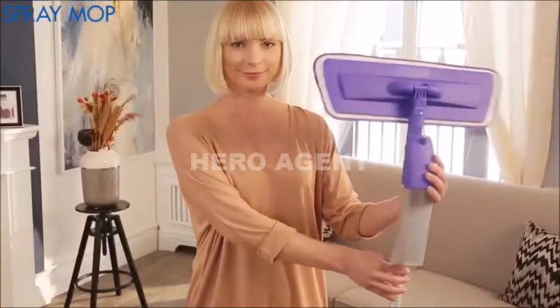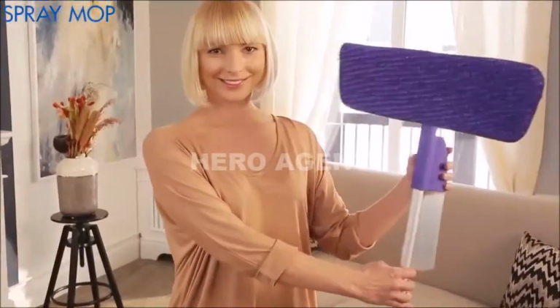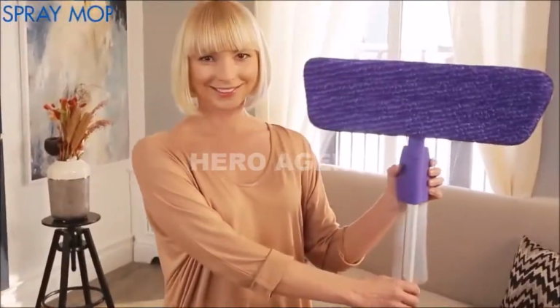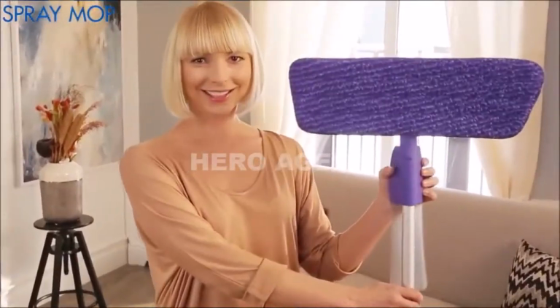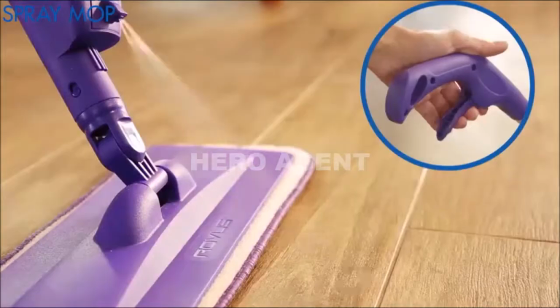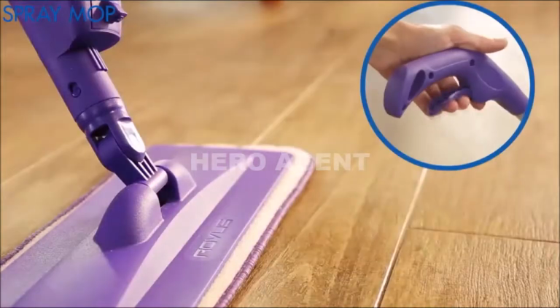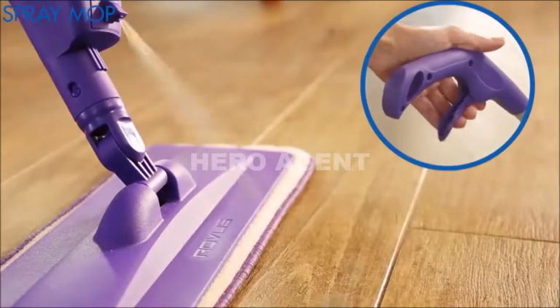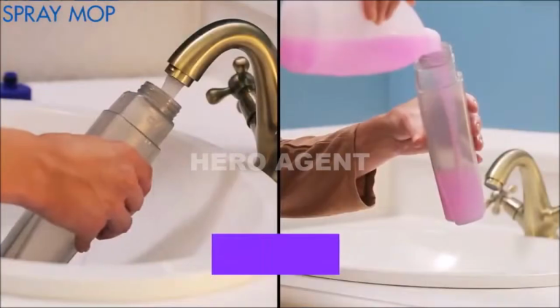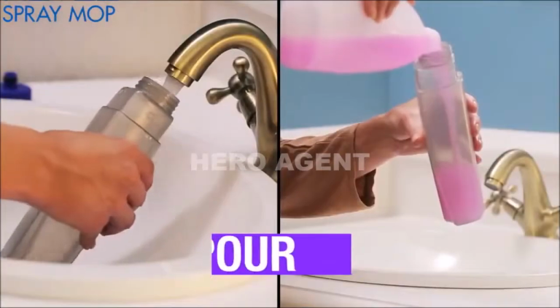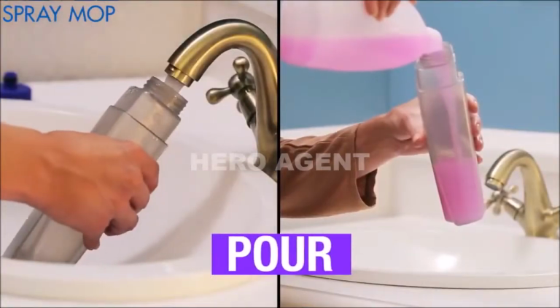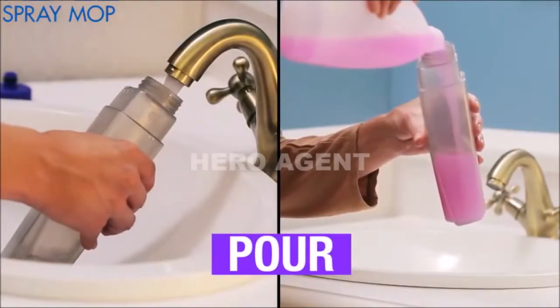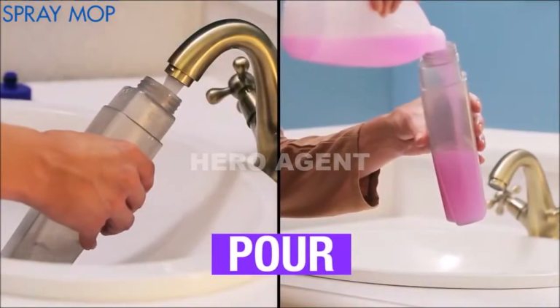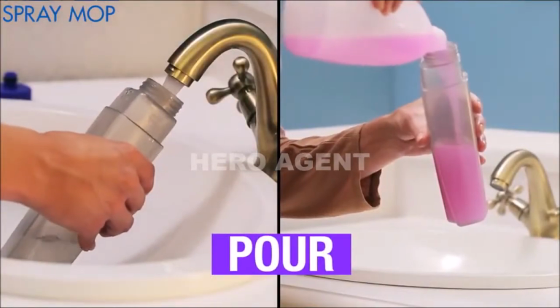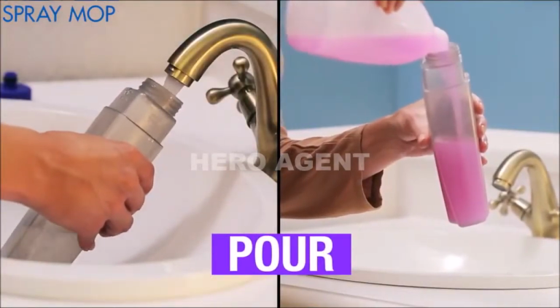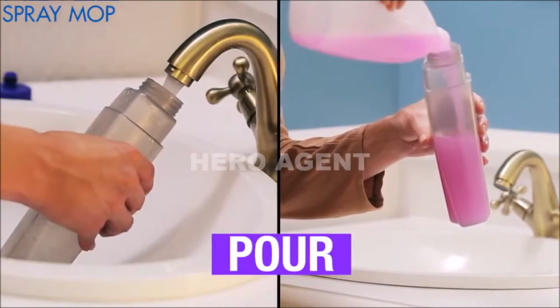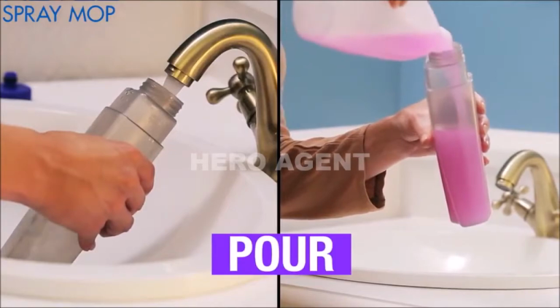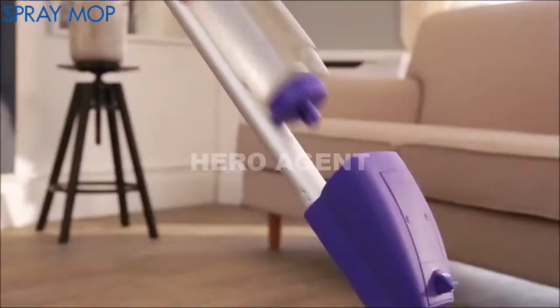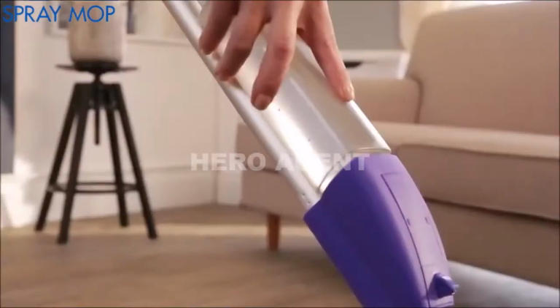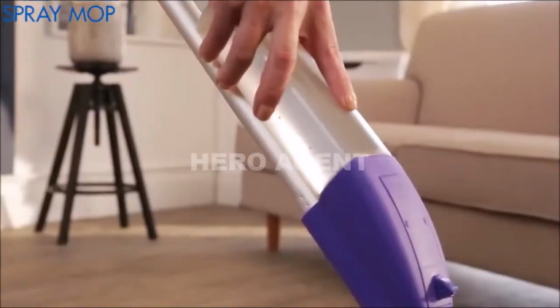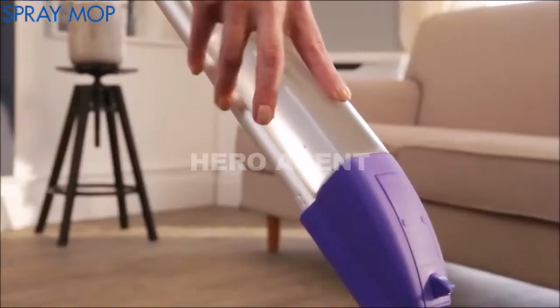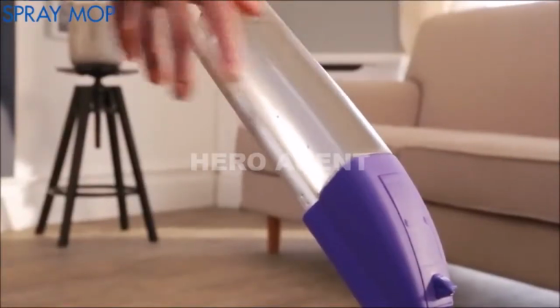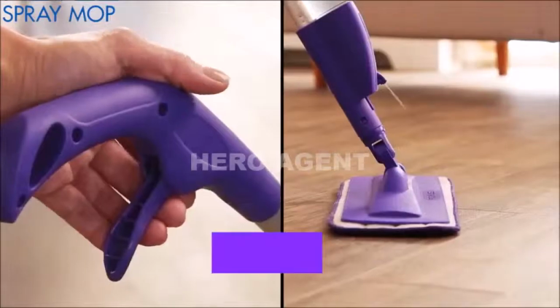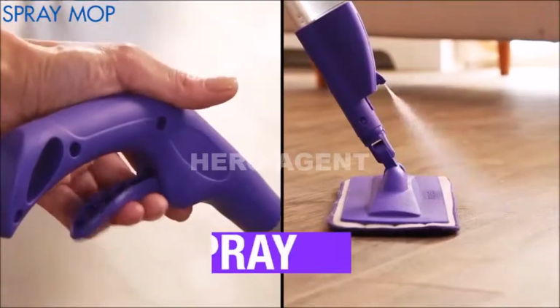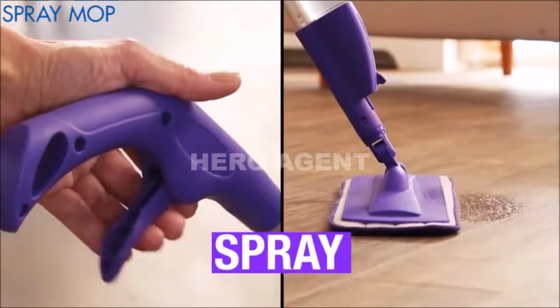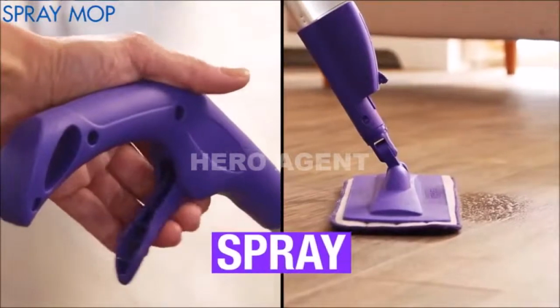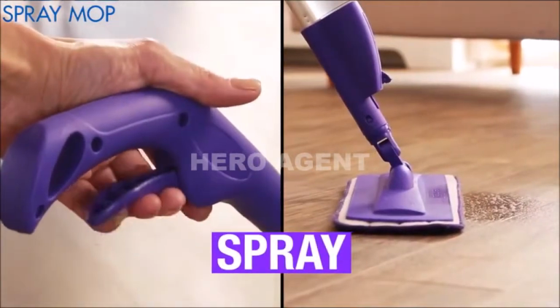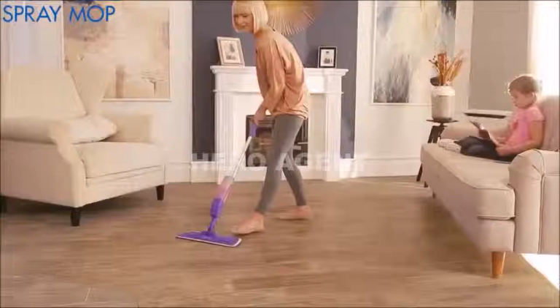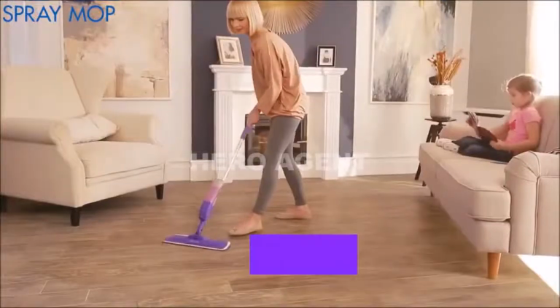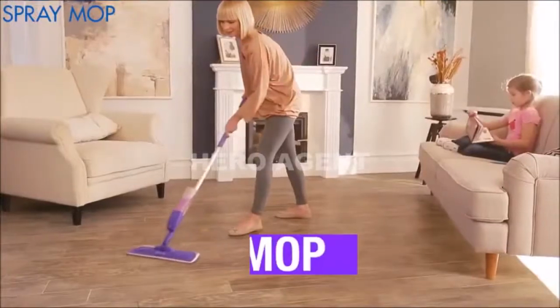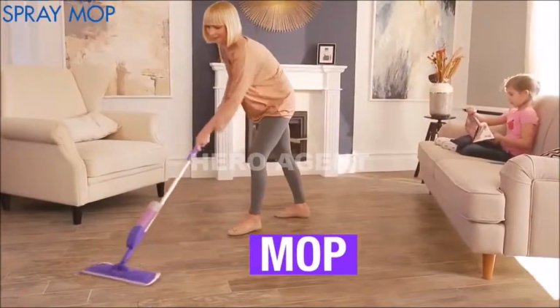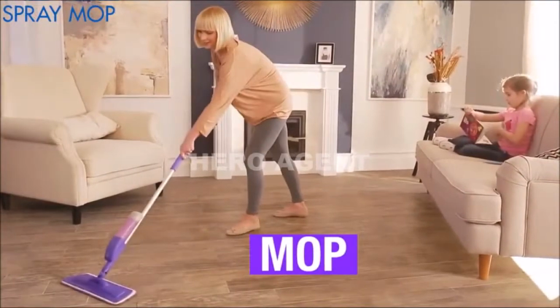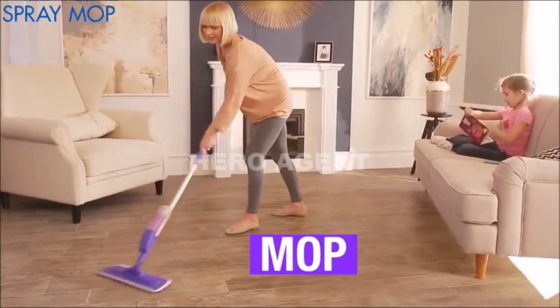Introducing the Rovers Spray Mop. Simply add tap water or your favorite floor cleaner to the detachable tank, spray the surface, and wipe off for brilliant results.